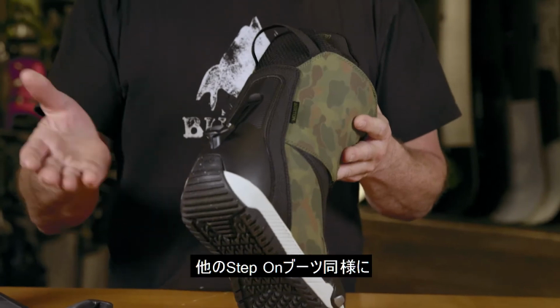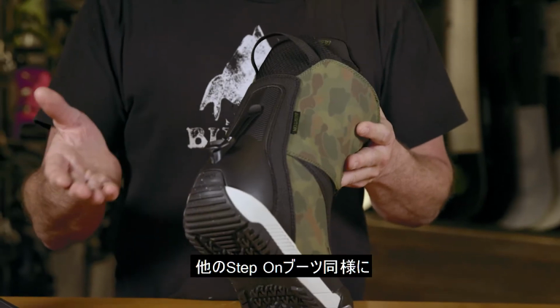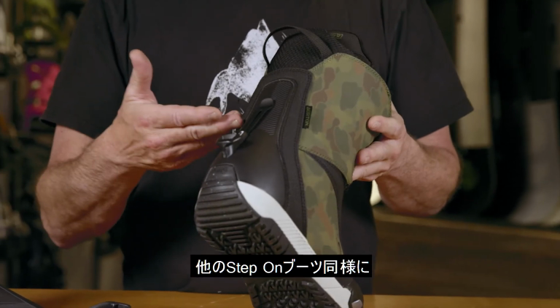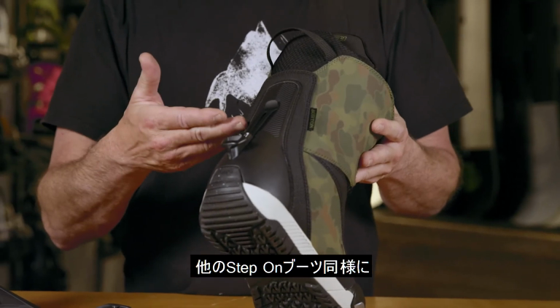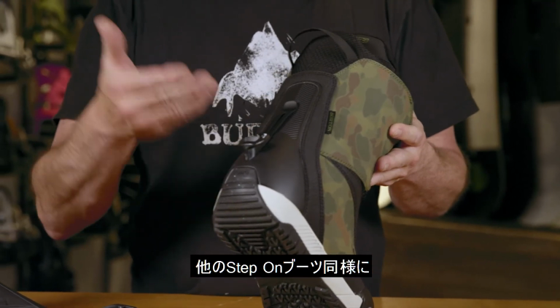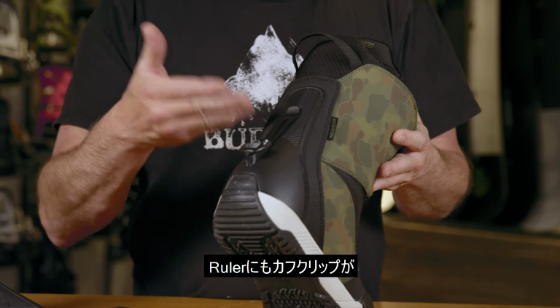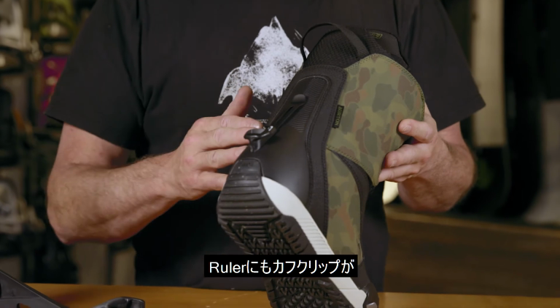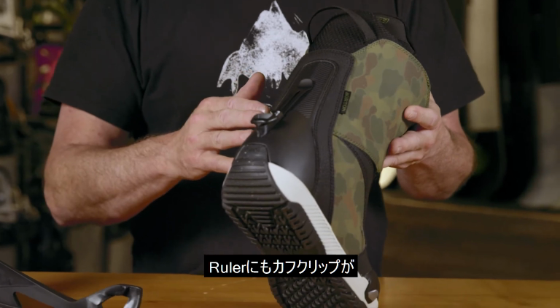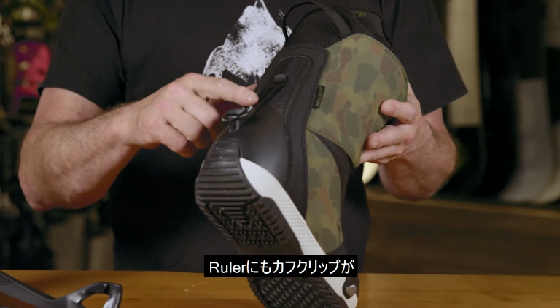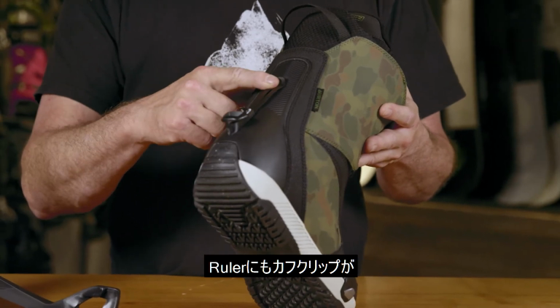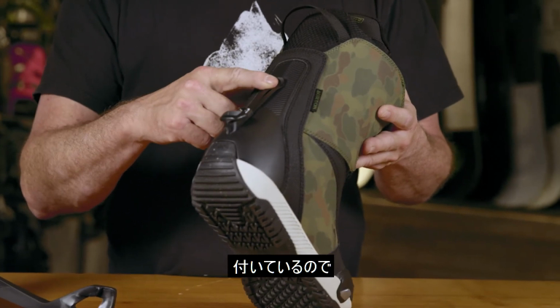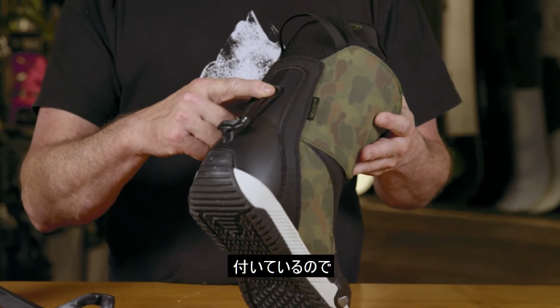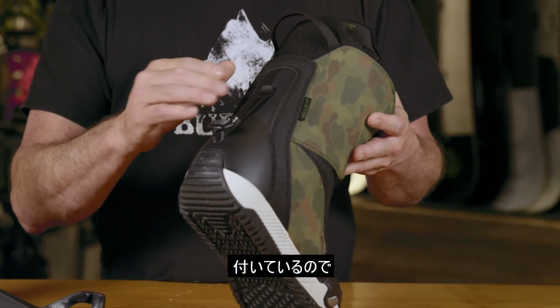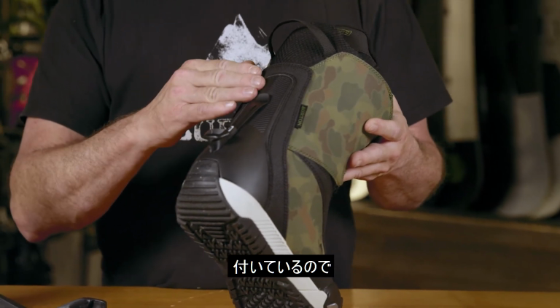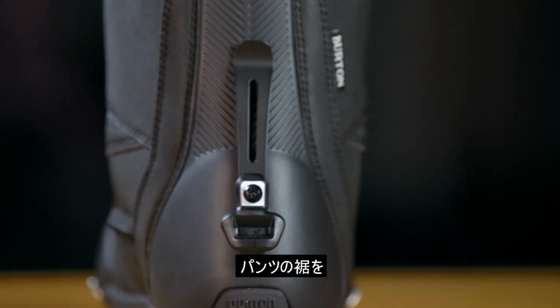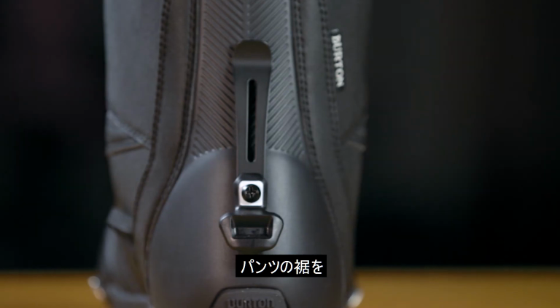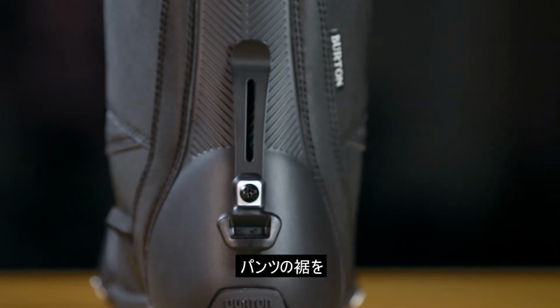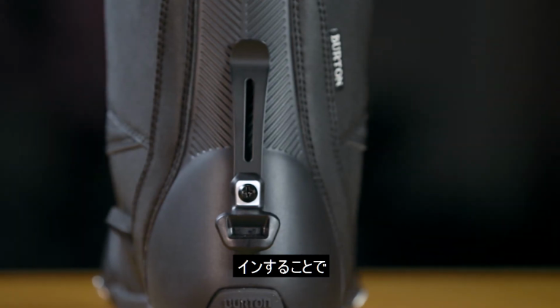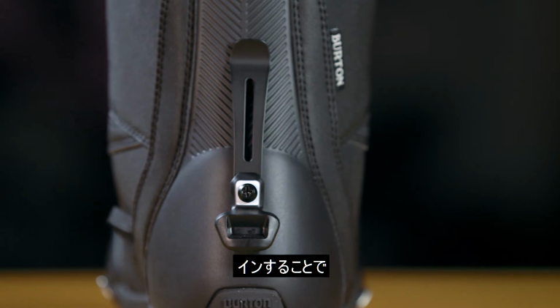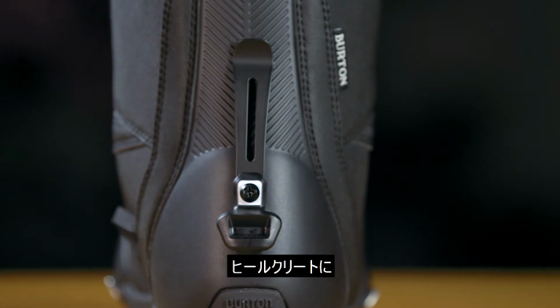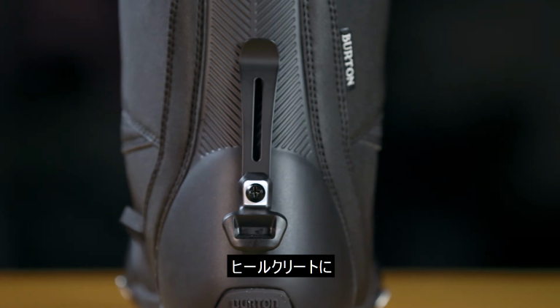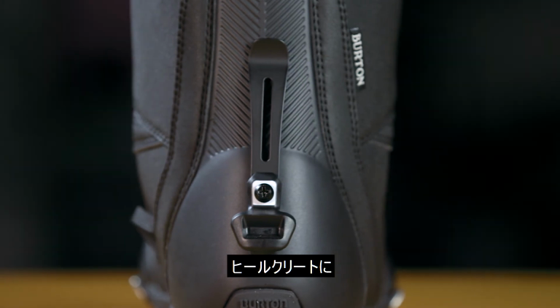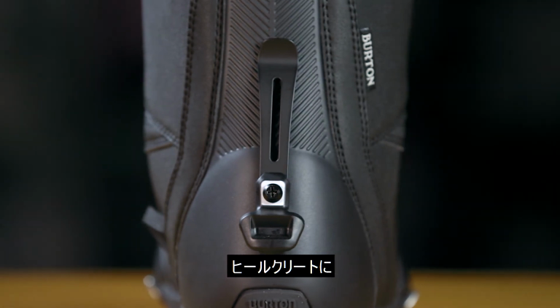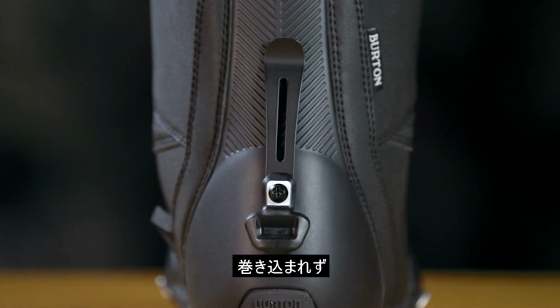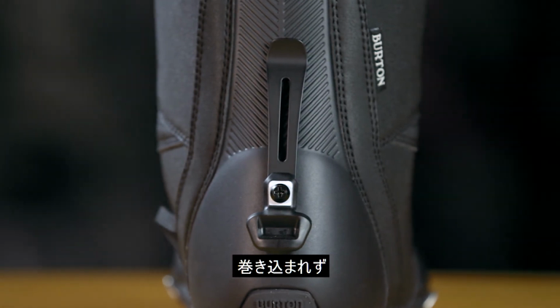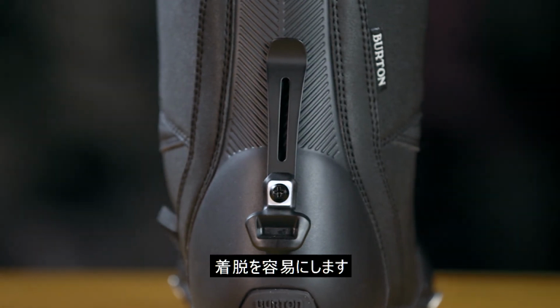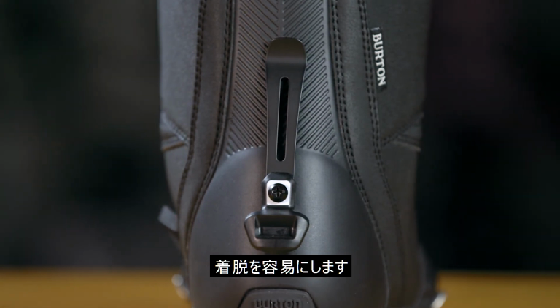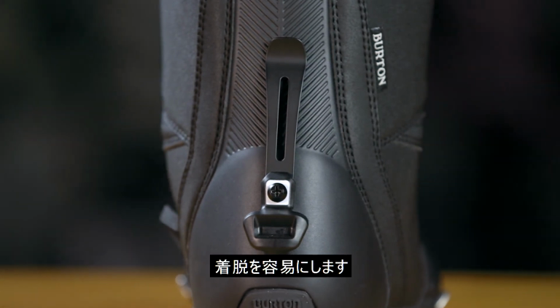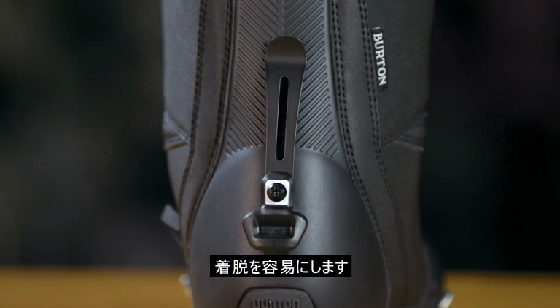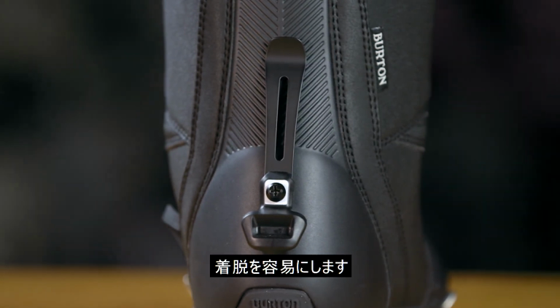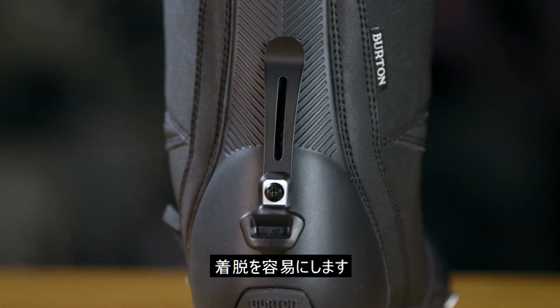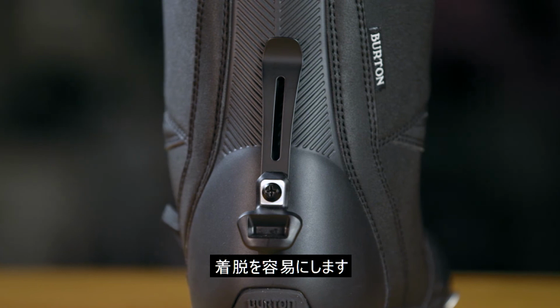As with all Step-On boots, the Ruler features the Burton Cuff Clip, which allows you to control your pants inside that clip so that it won't become fouled with the heel cleat, making ease of entry and exit much simpler.